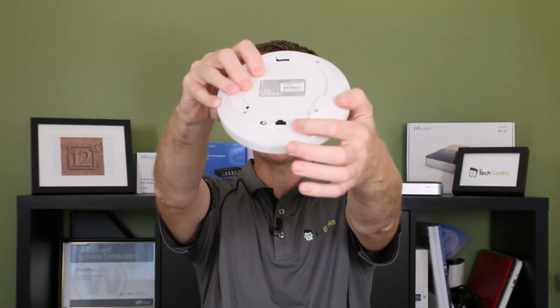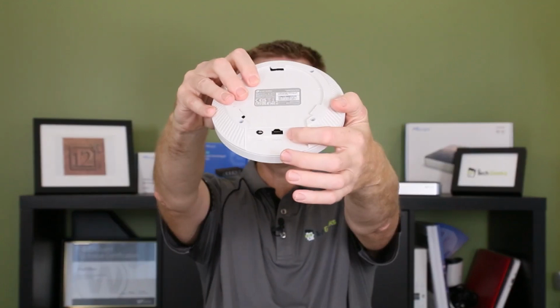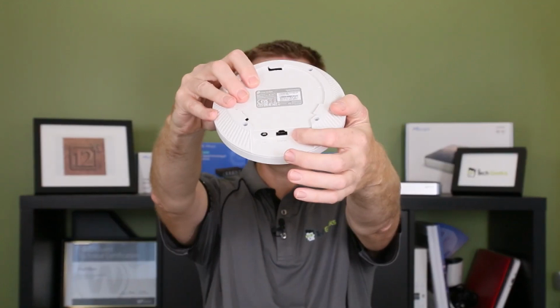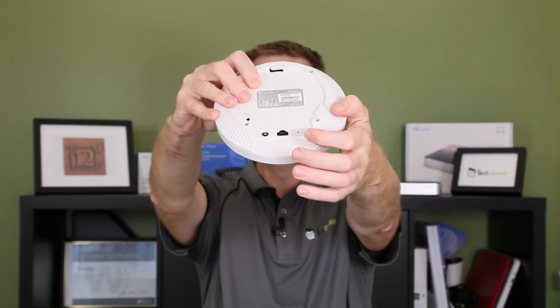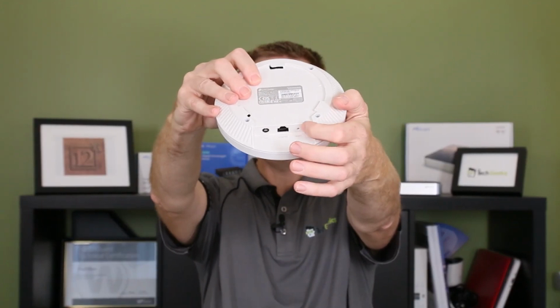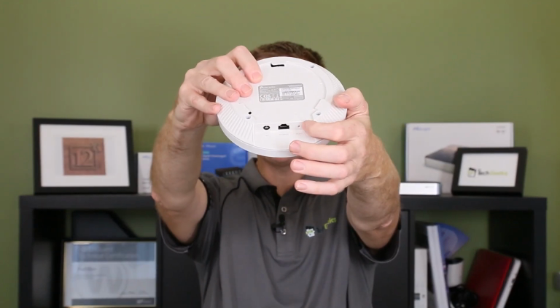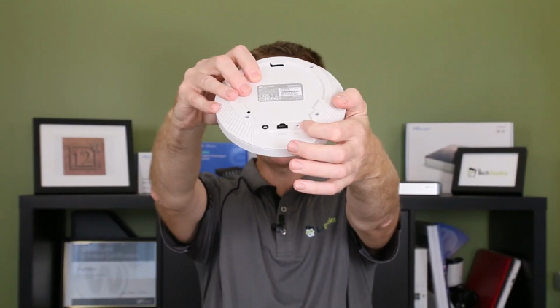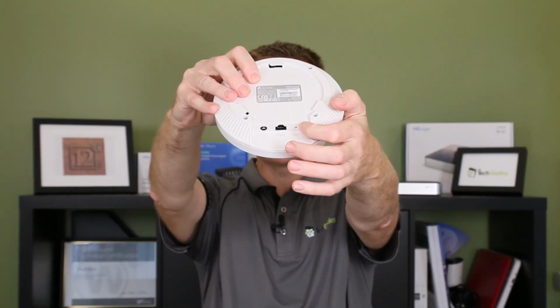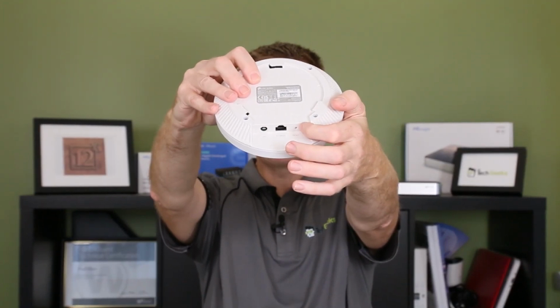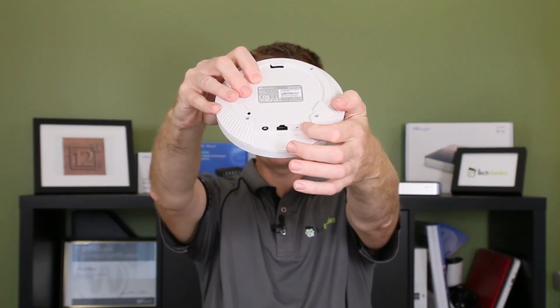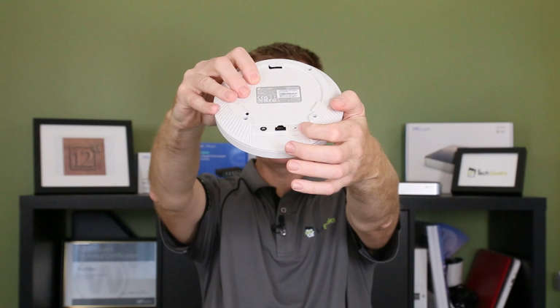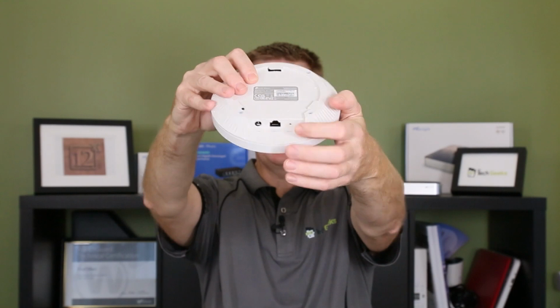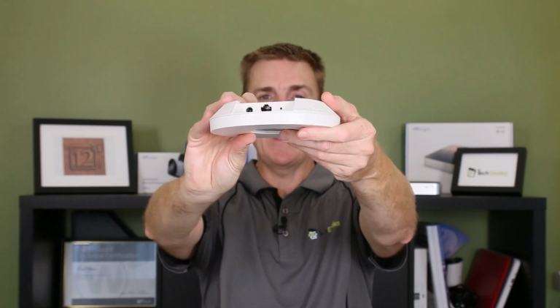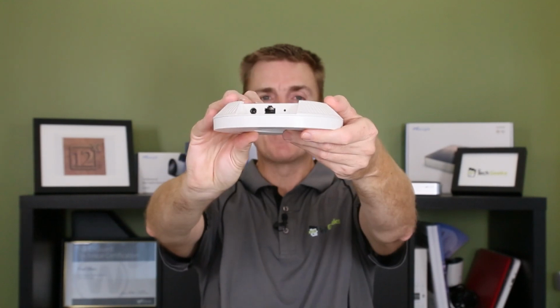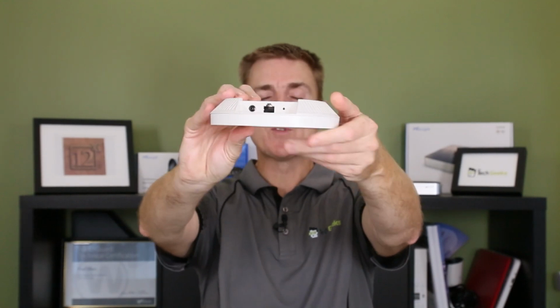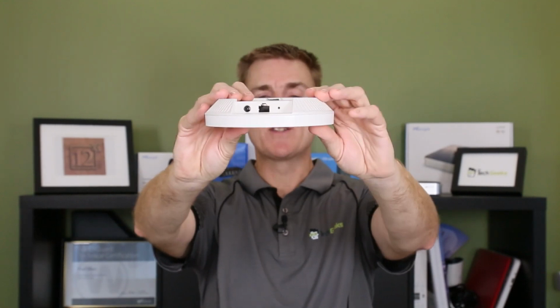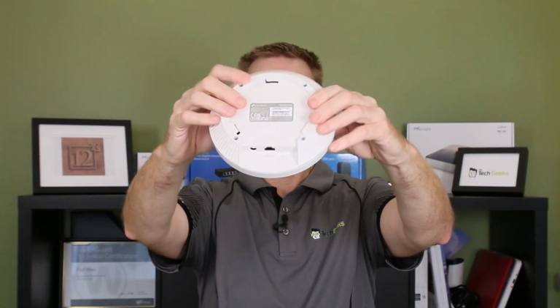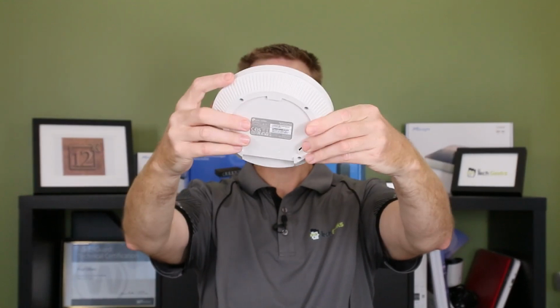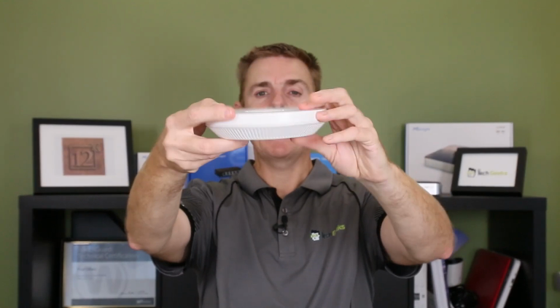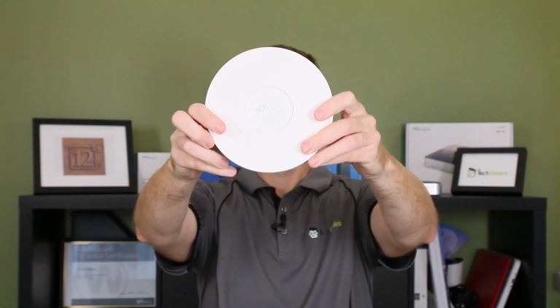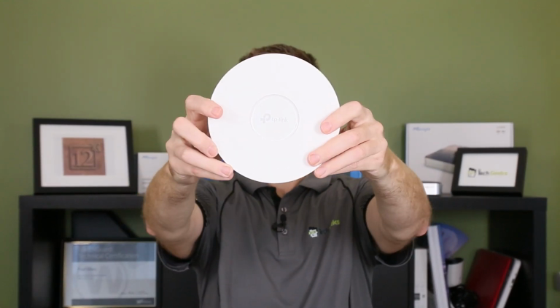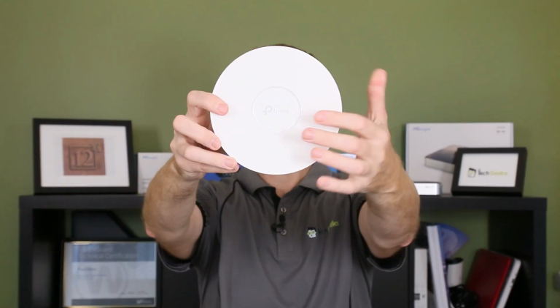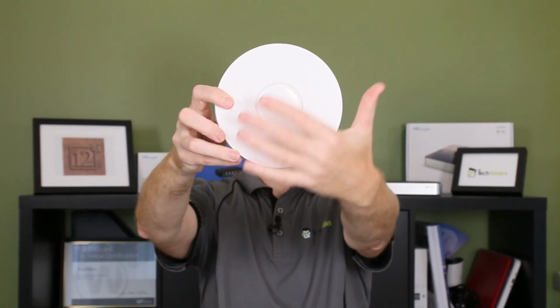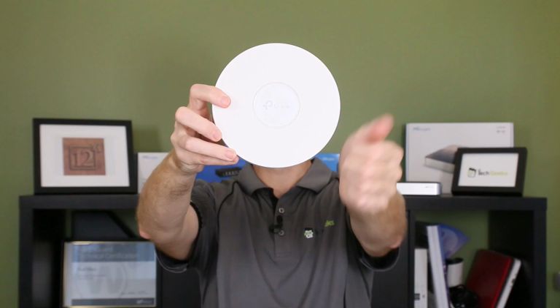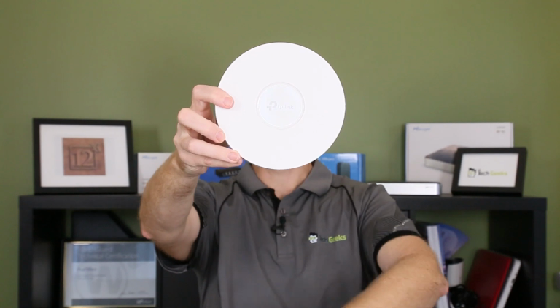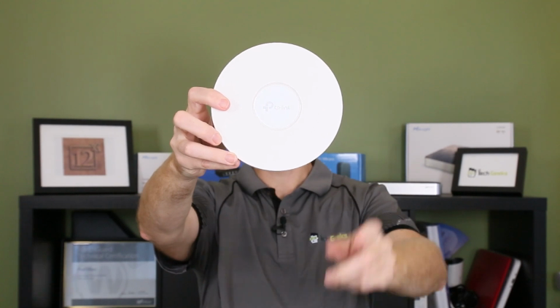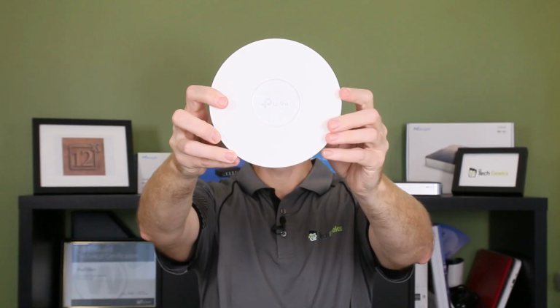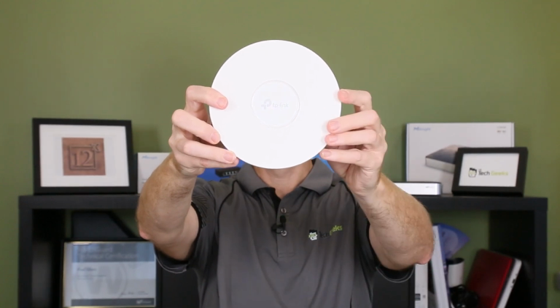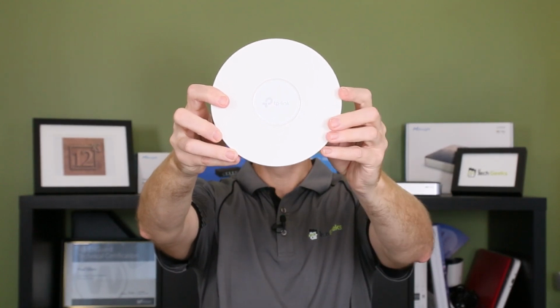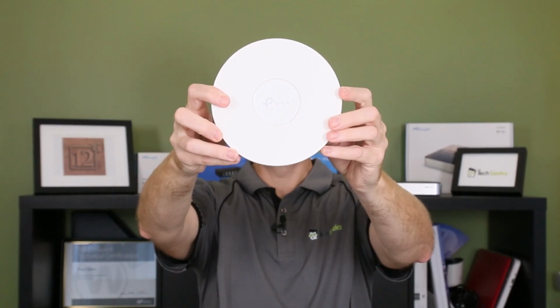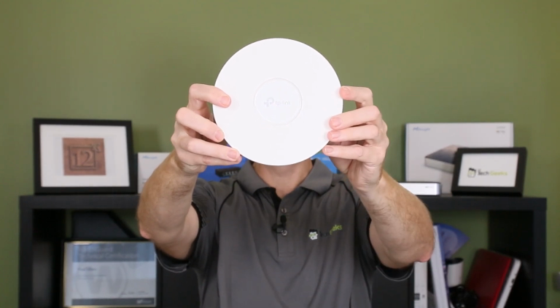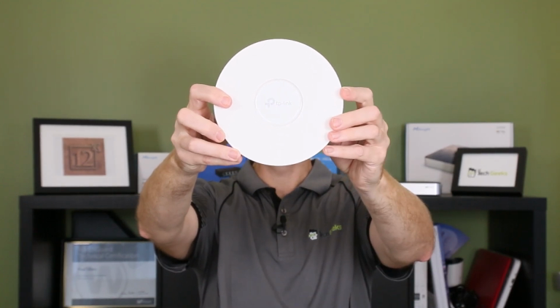That's your ethernet port, and then we've got our reset switch over on the other side. It's a beautiful compact ceiling mount — it lights up to show you its status on the front.